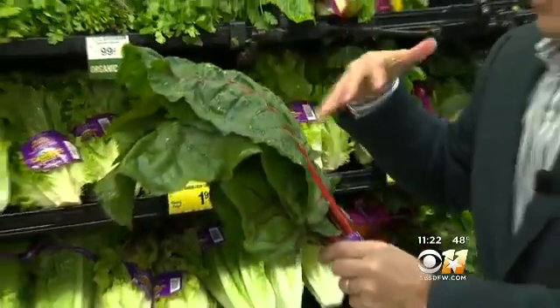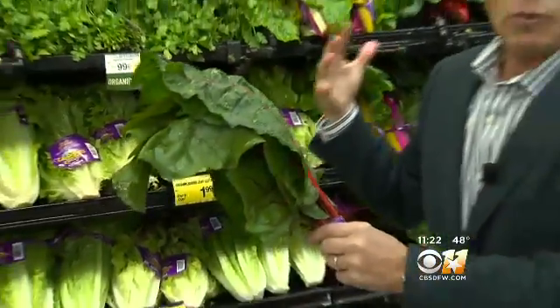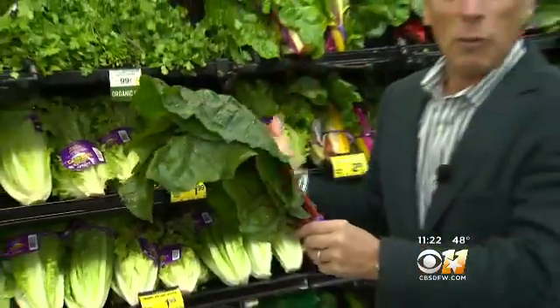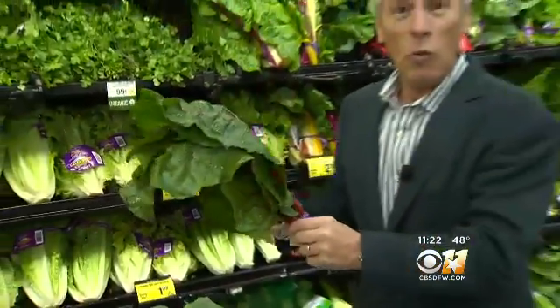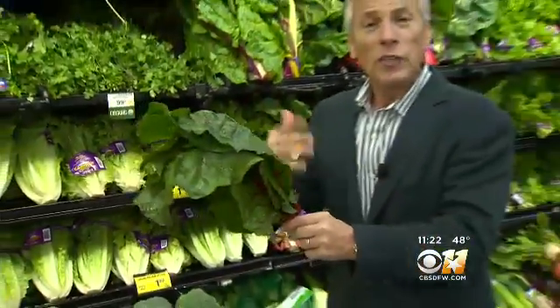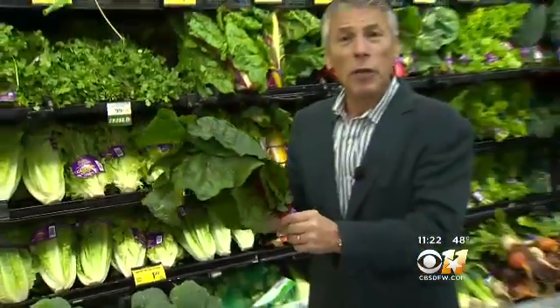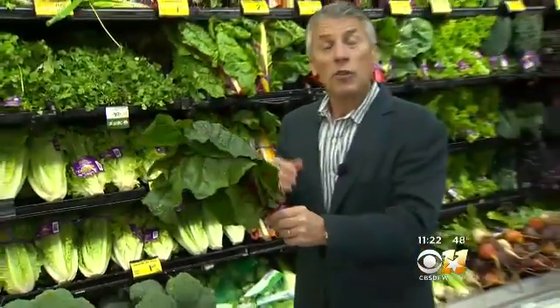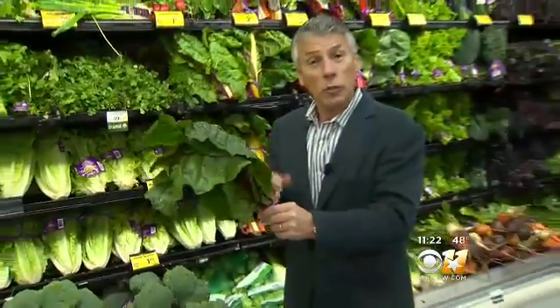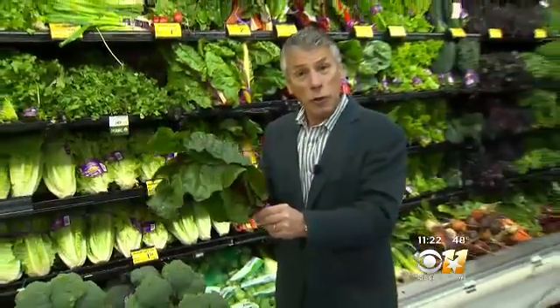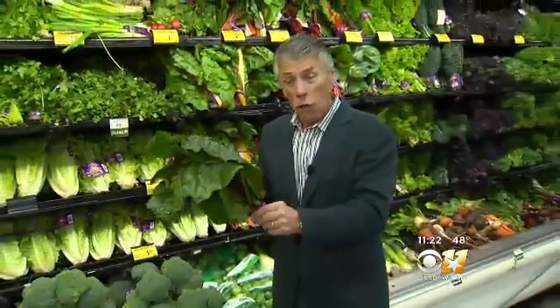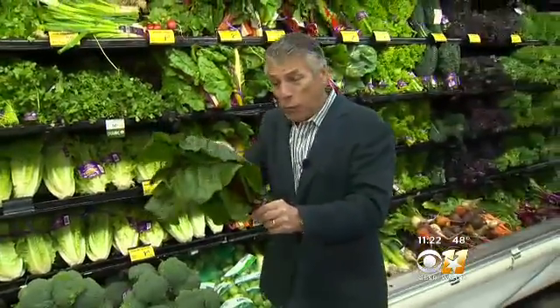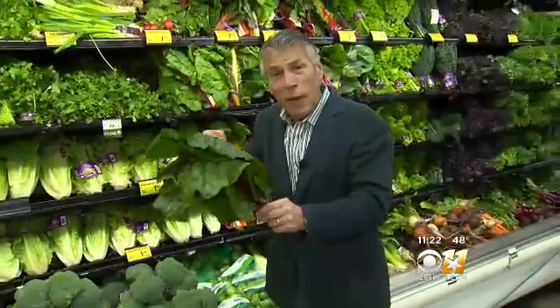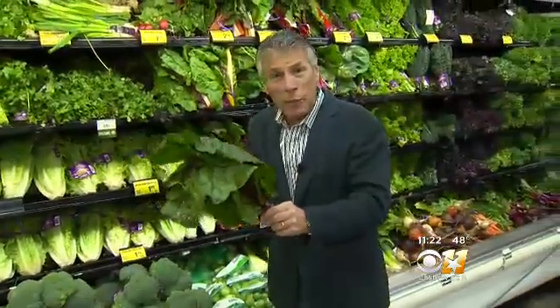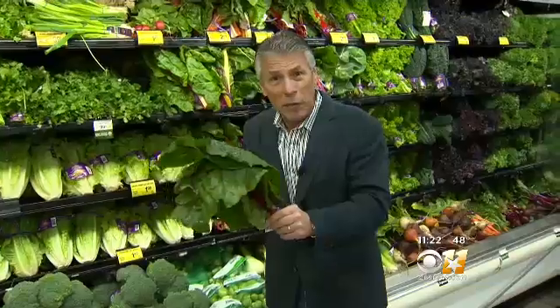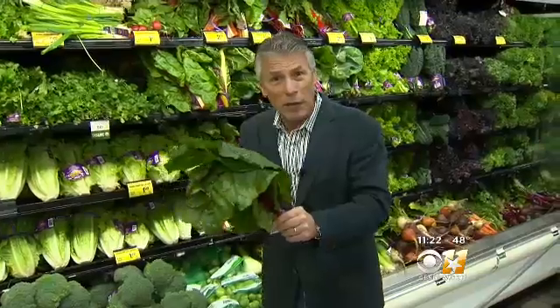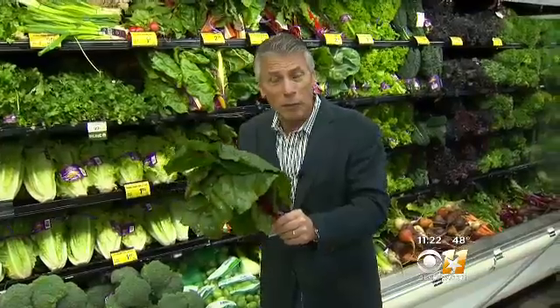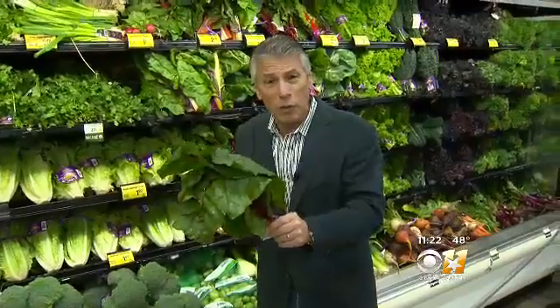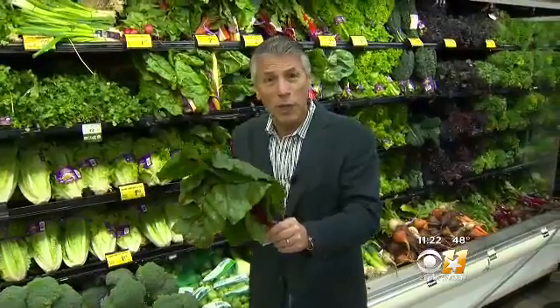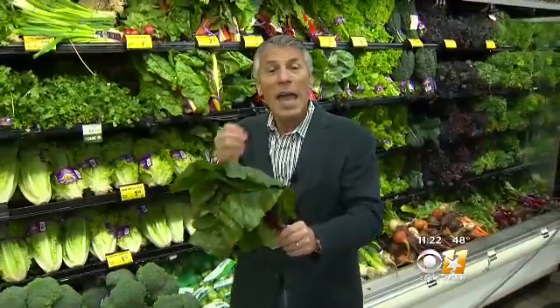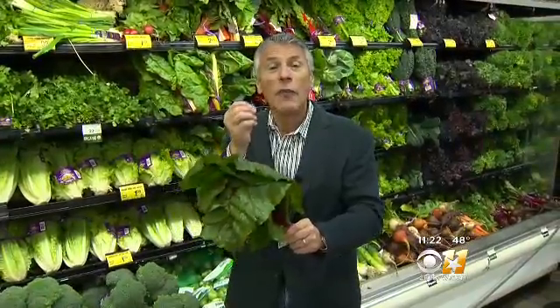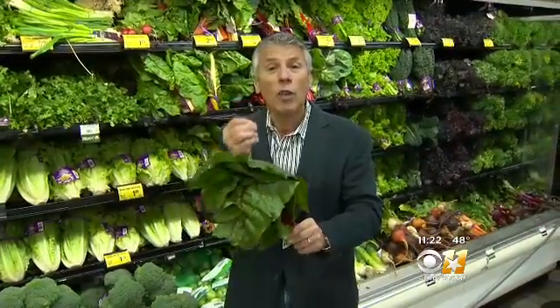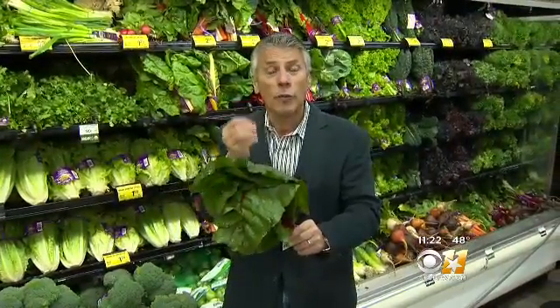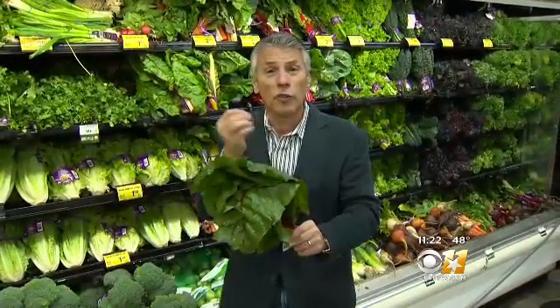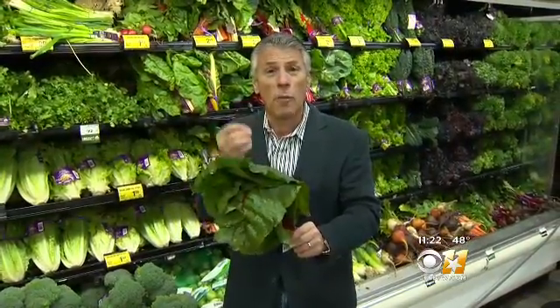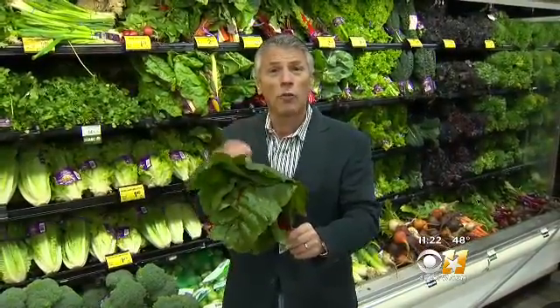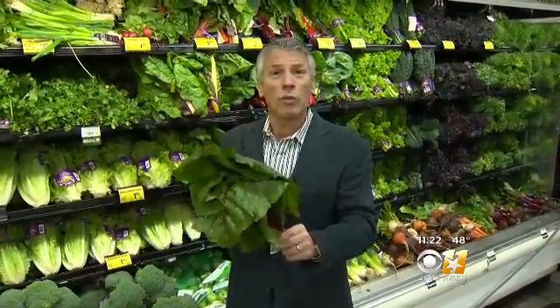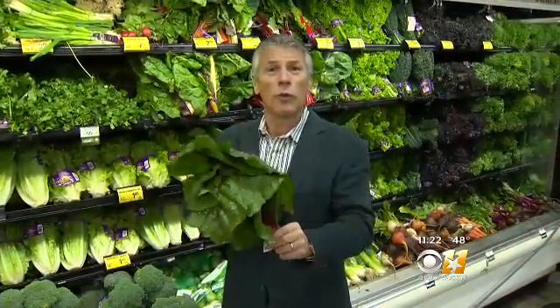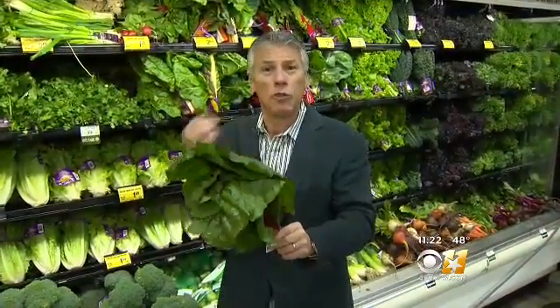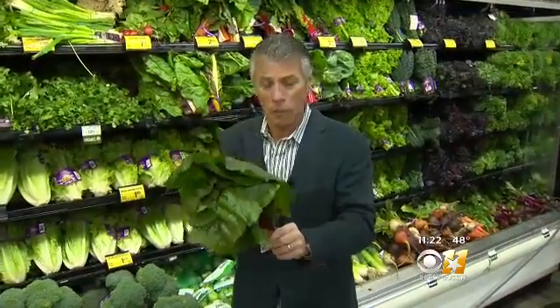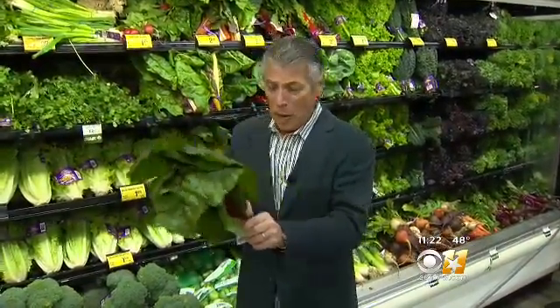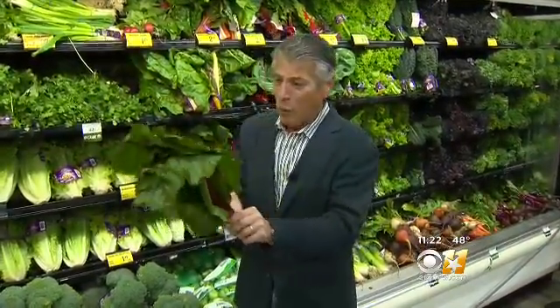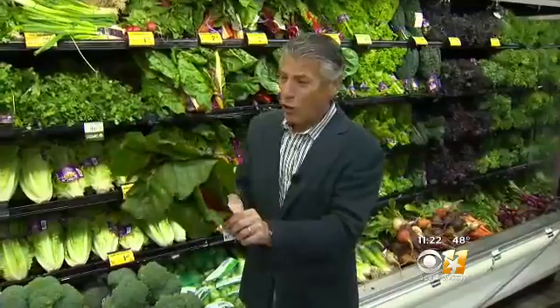When you bring them home, simply store them in your refrigerator. Open up that bag — the plastic bag — so they can breathe a little bit. And never wash them before you store them, but always wash them before you enjoy them.